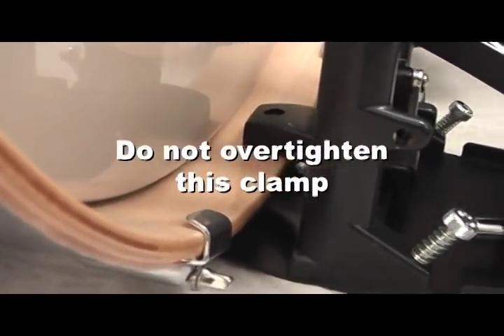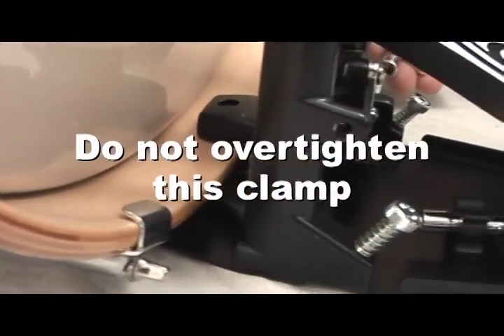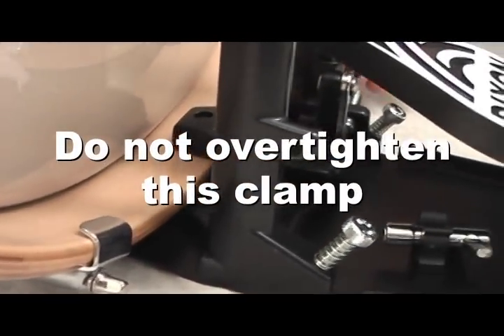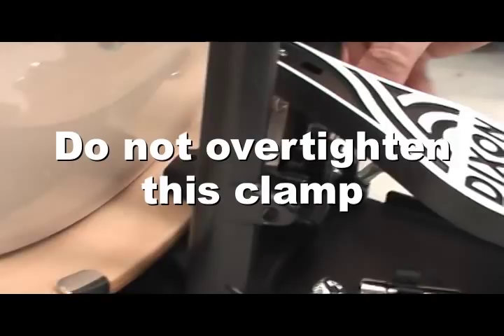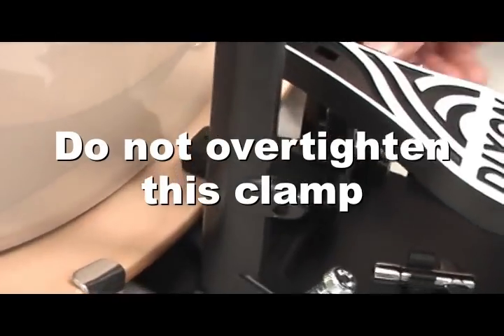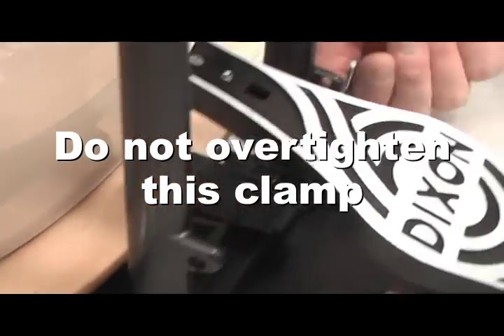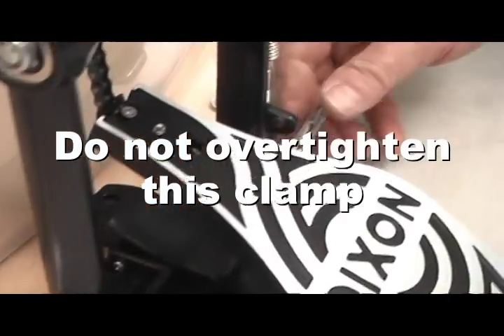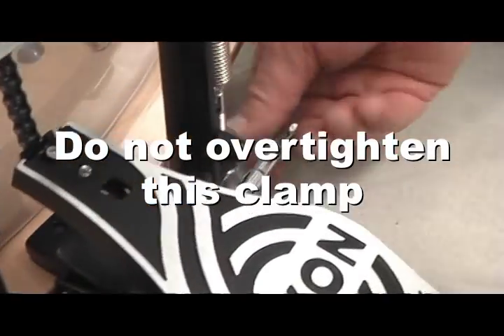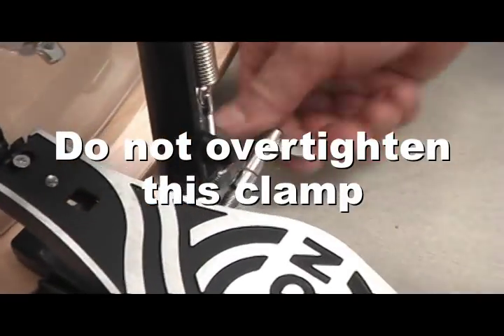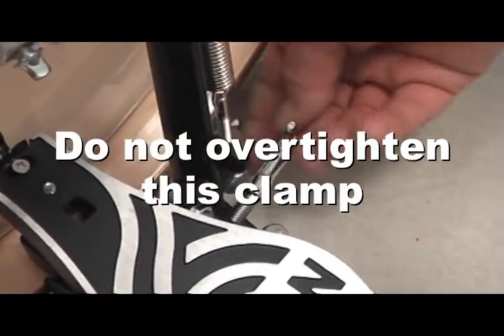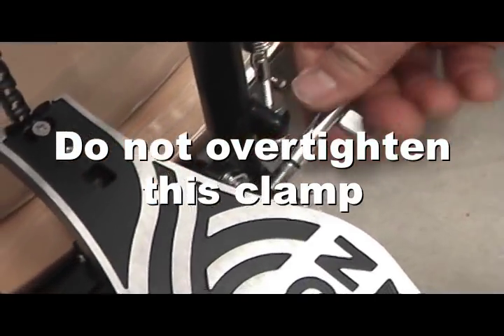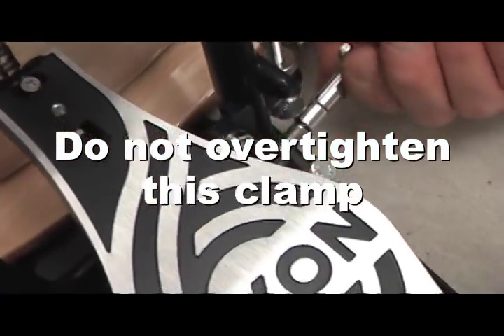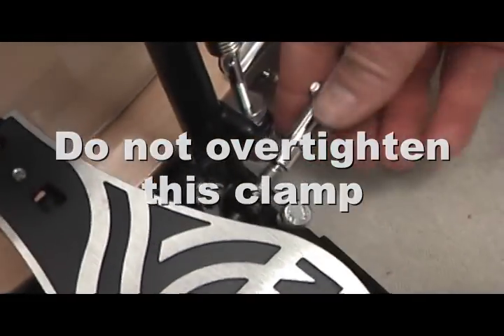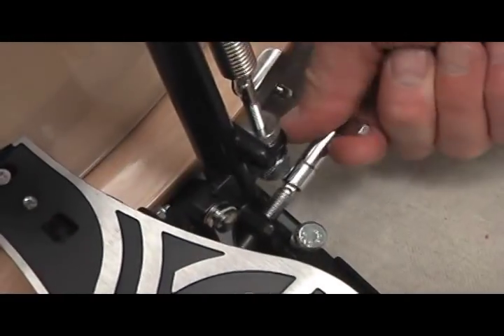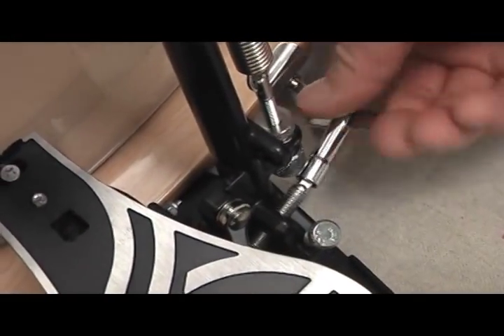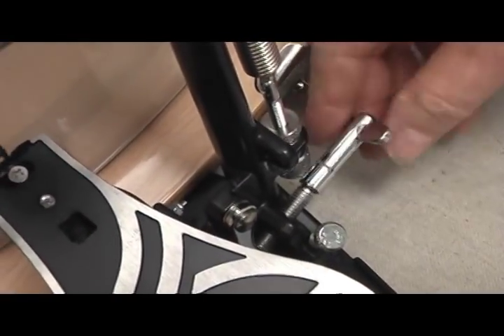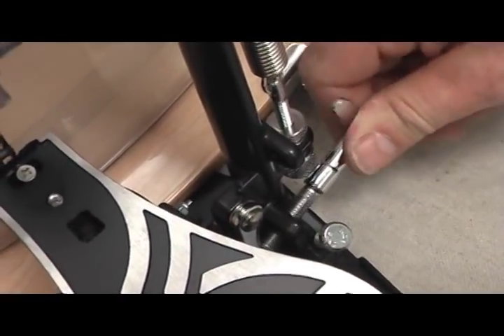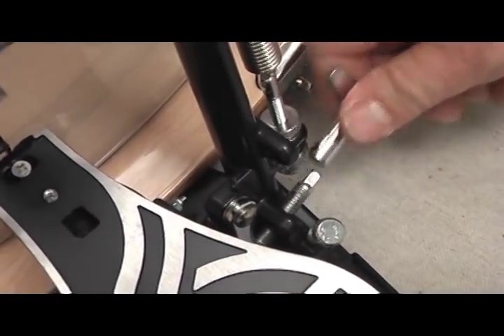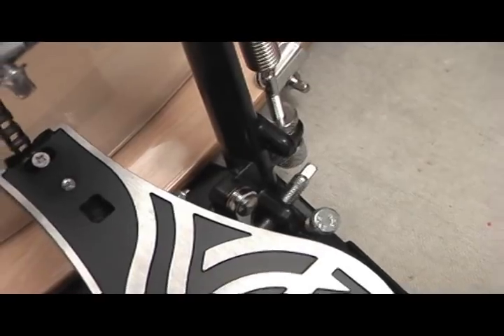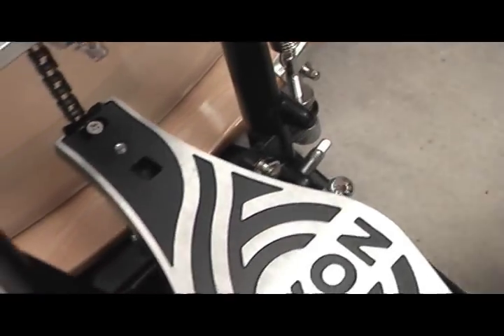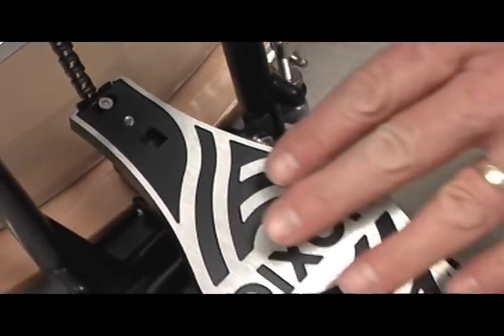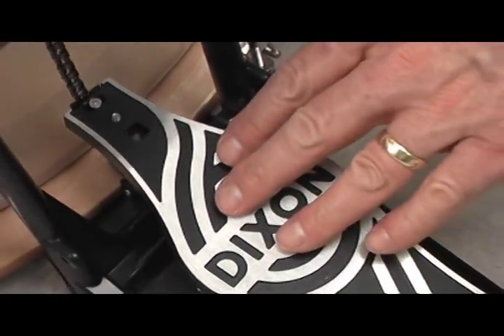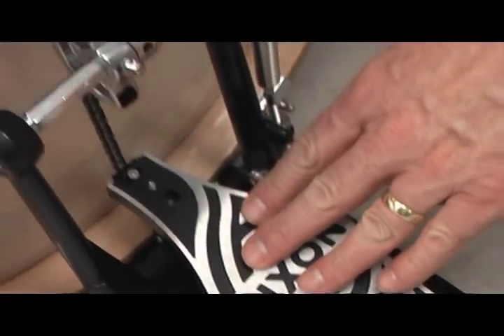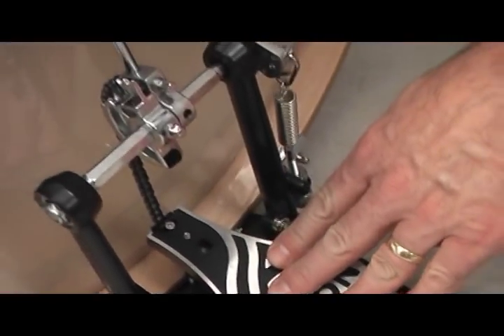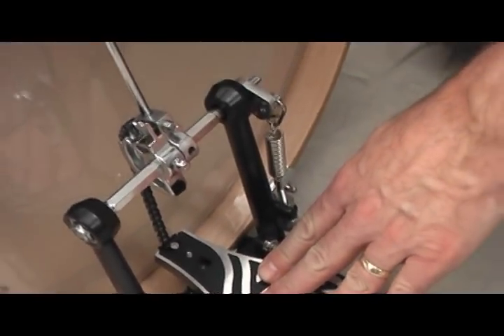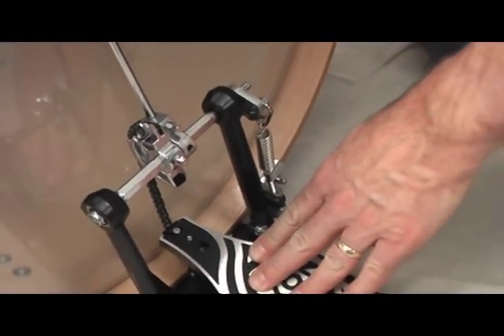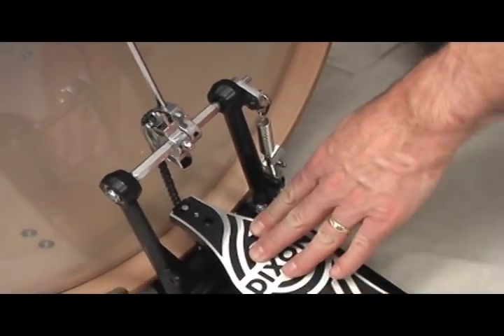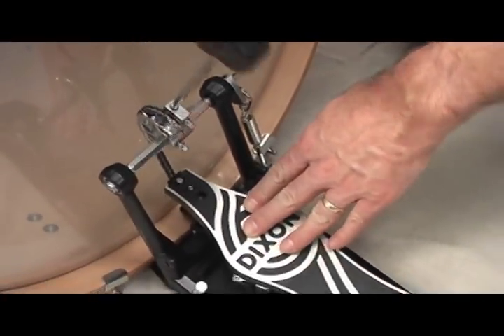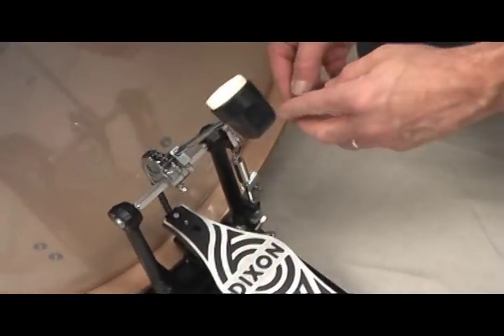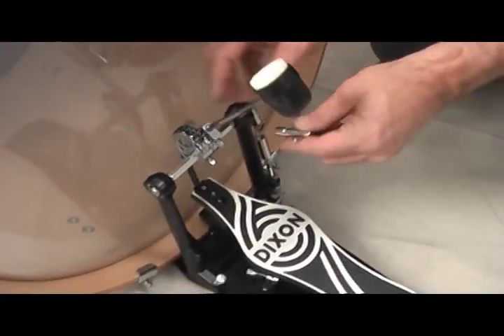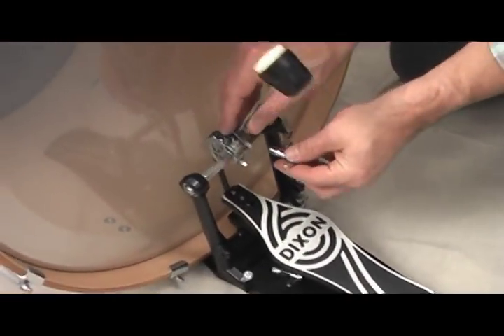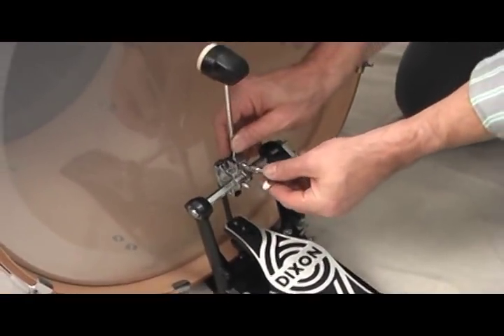Here's something that even more experienced drummers may not know: you need to check the height of your beater head, which should be located just off-center — just high off-center of the drum head.